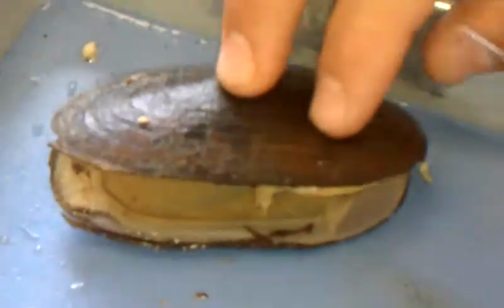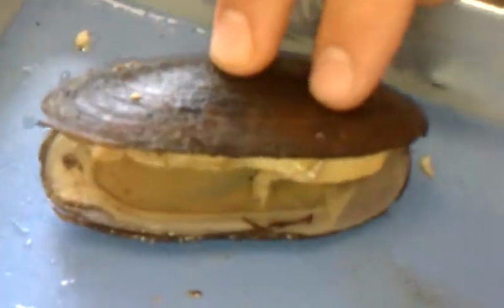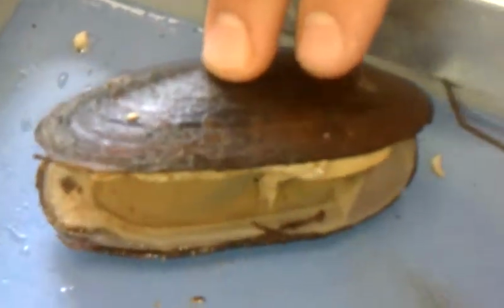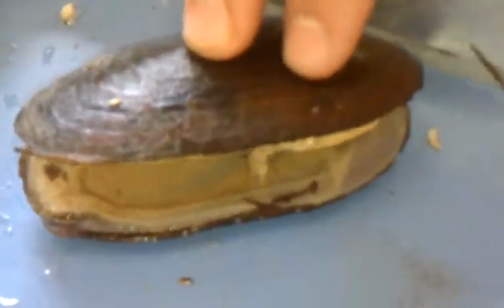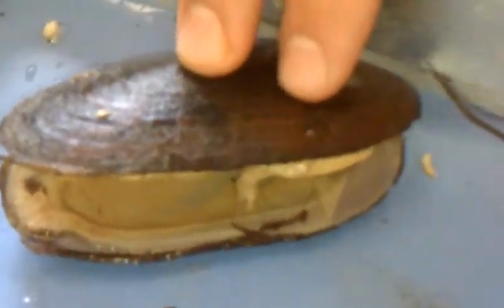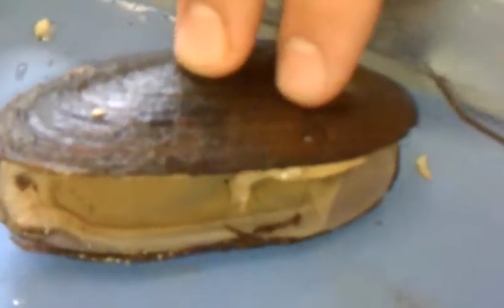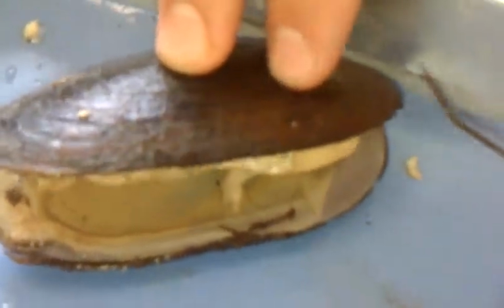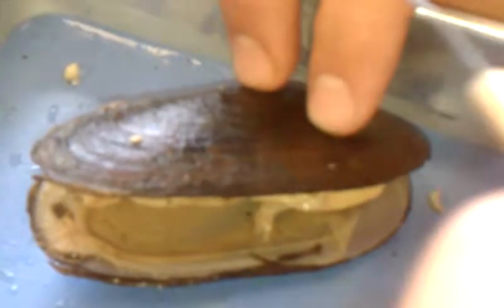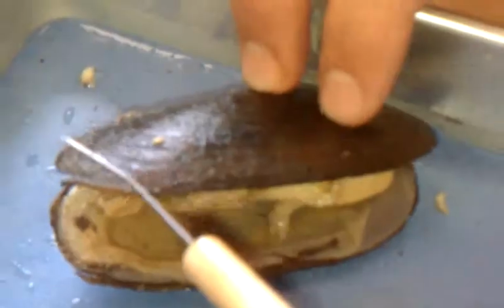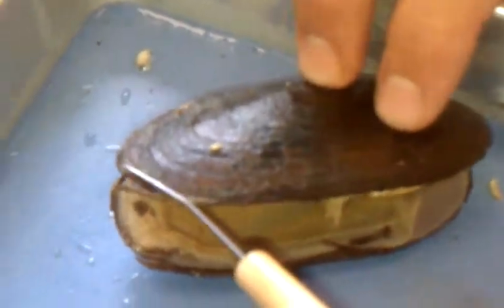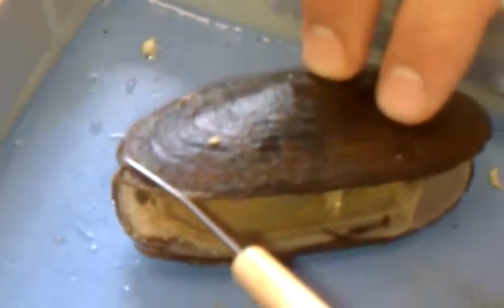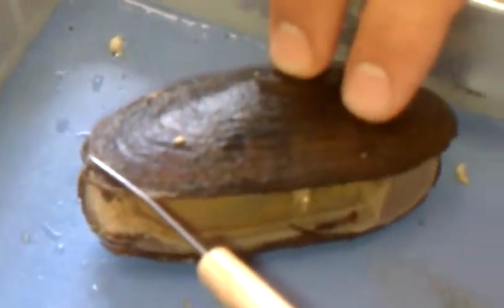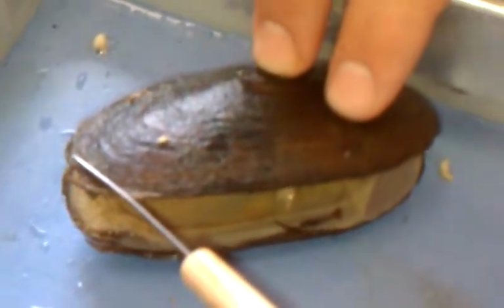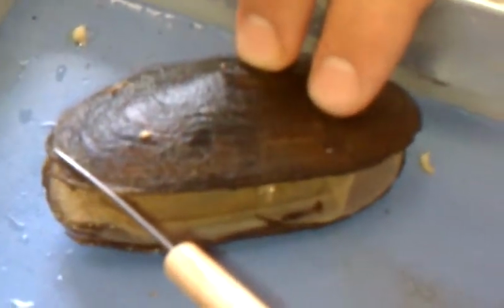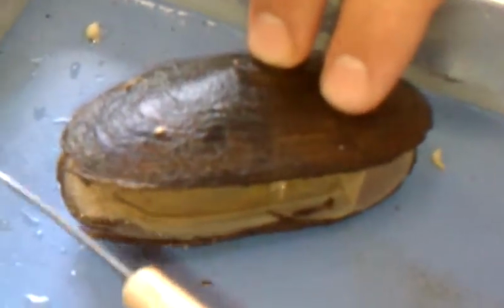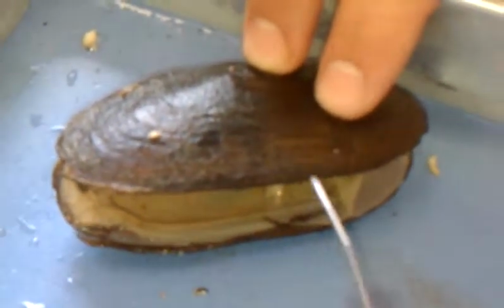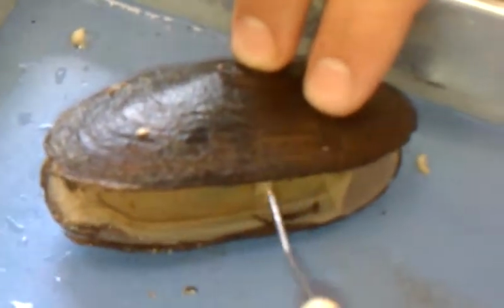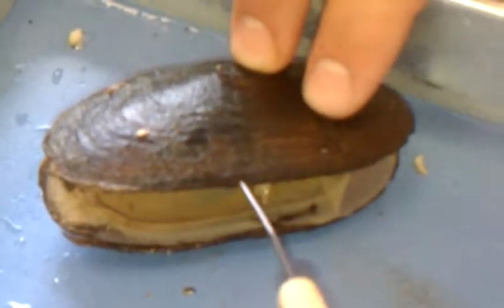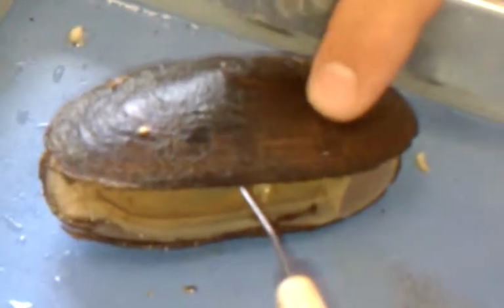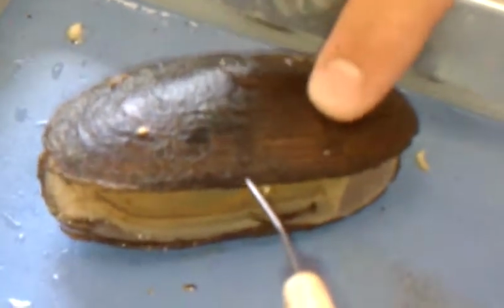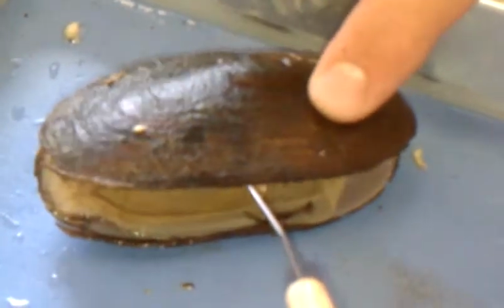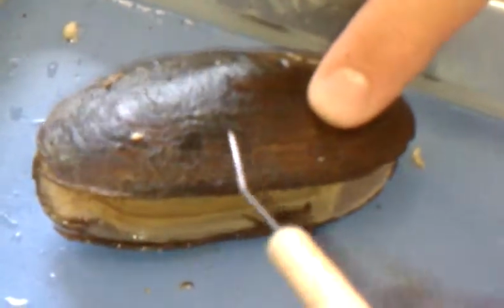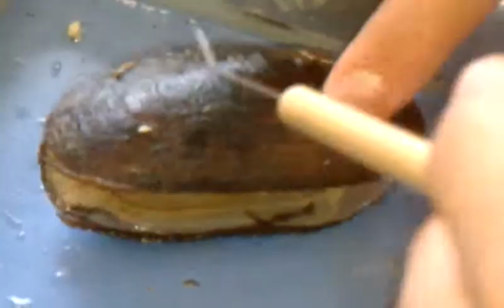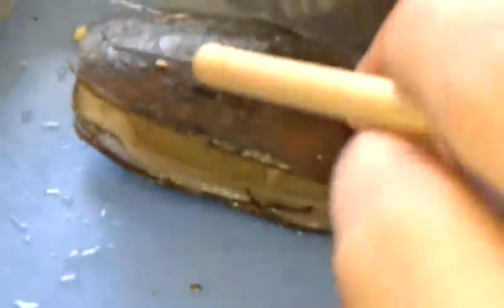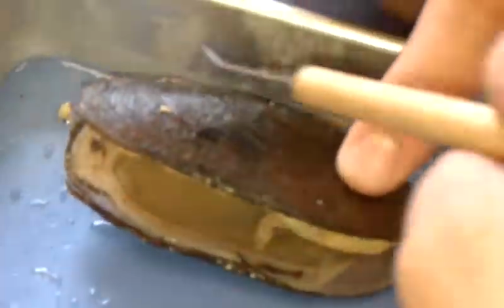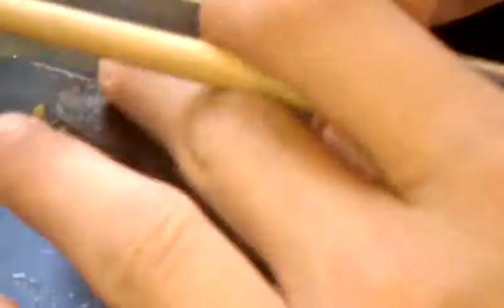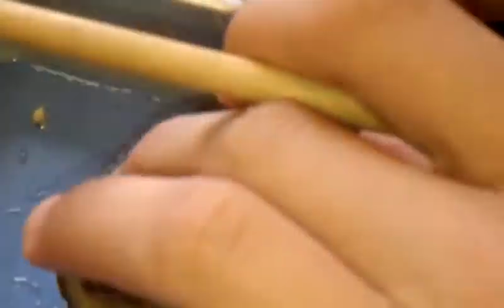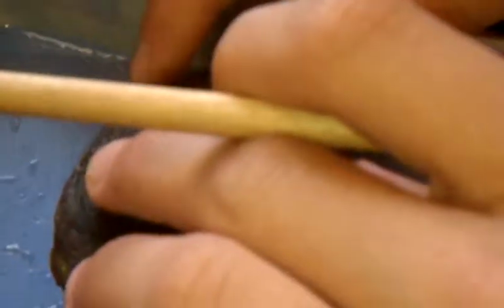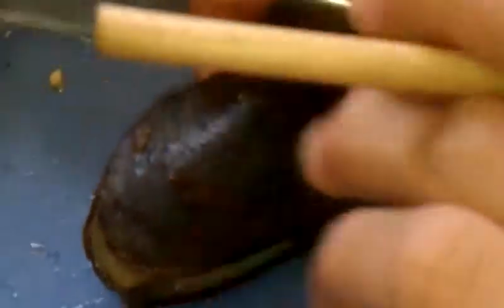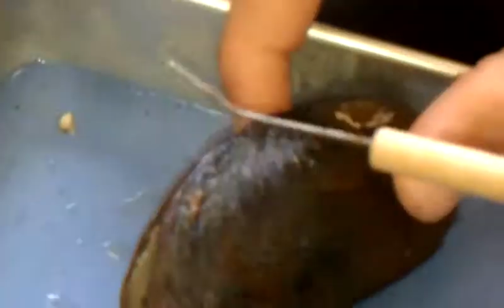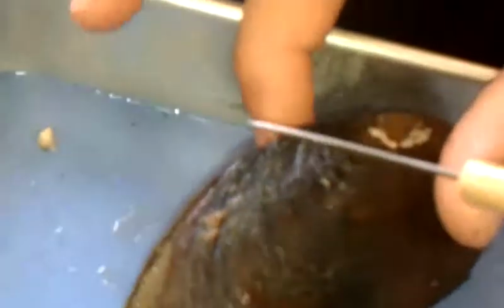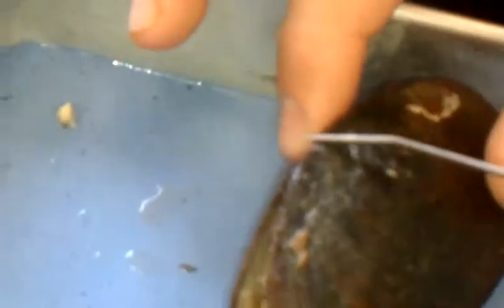The right side of the clam is posterior. The left side of the clam is anterior. The front is the ventral. The back of it is the dorsal.